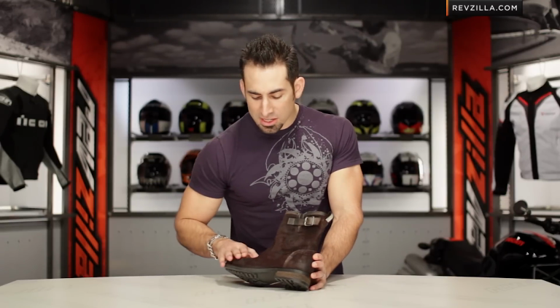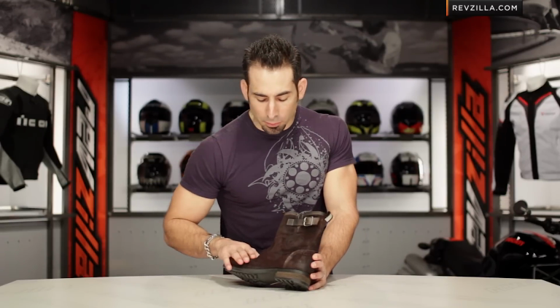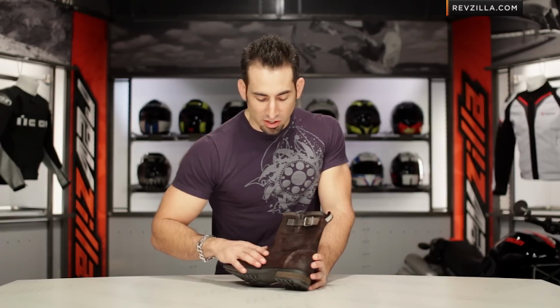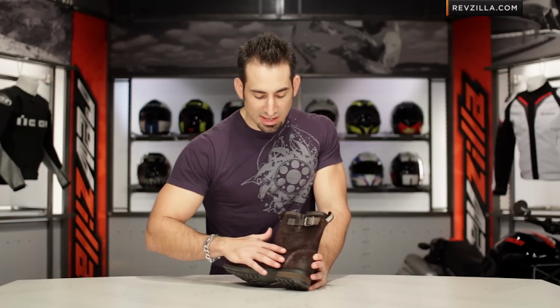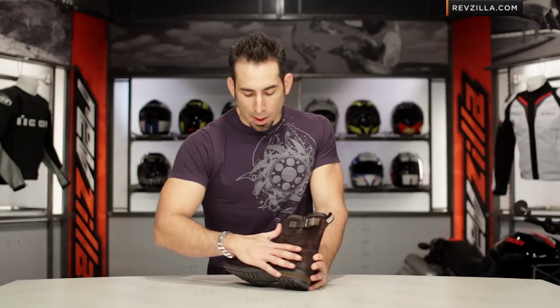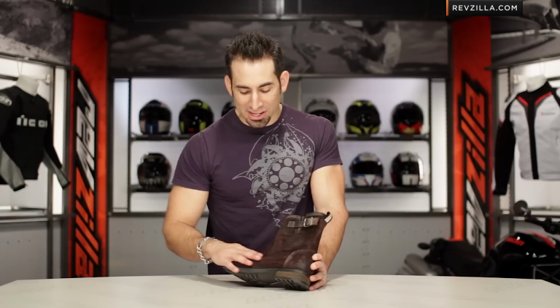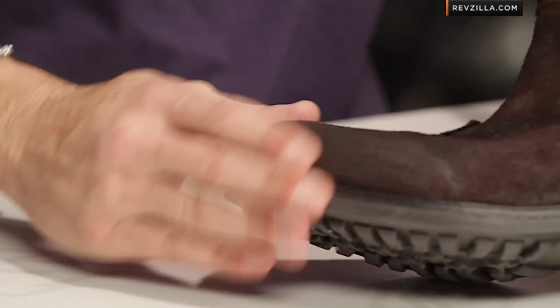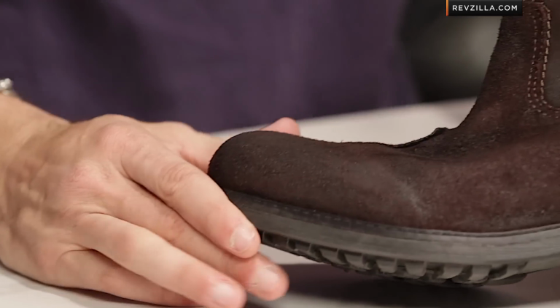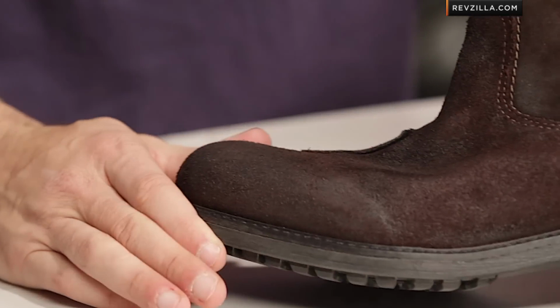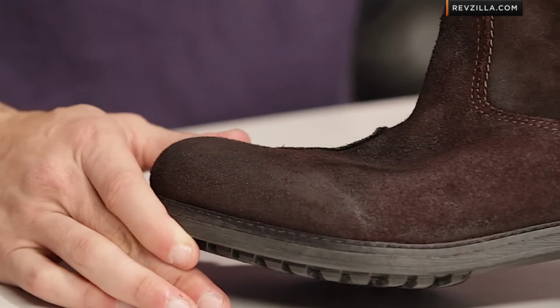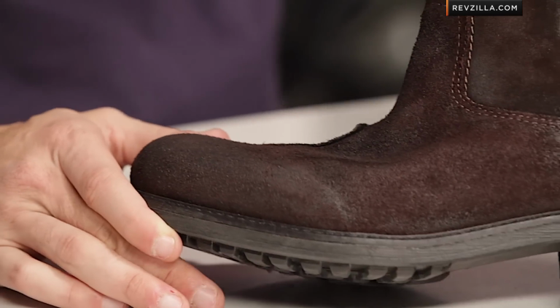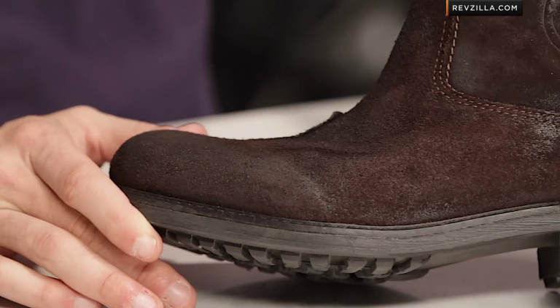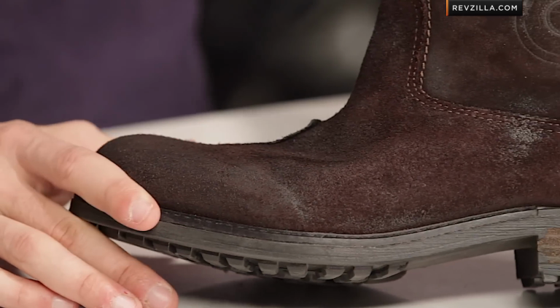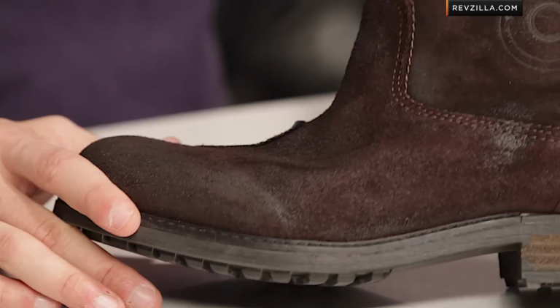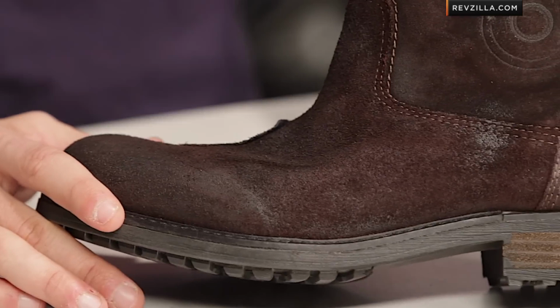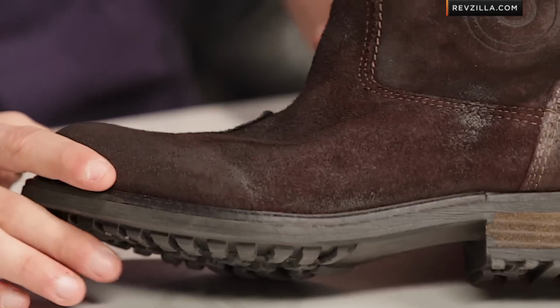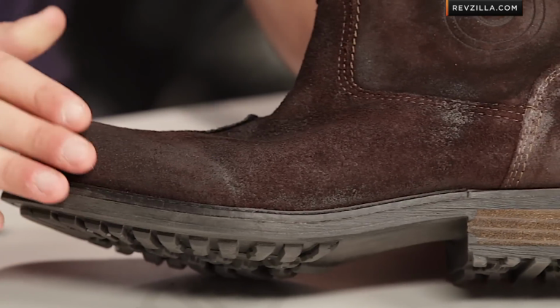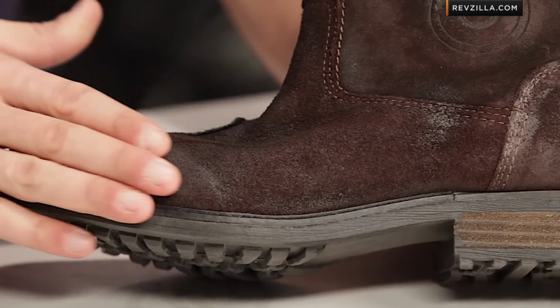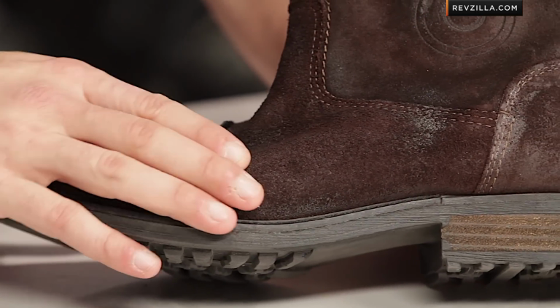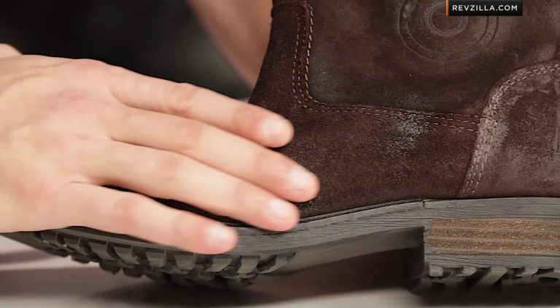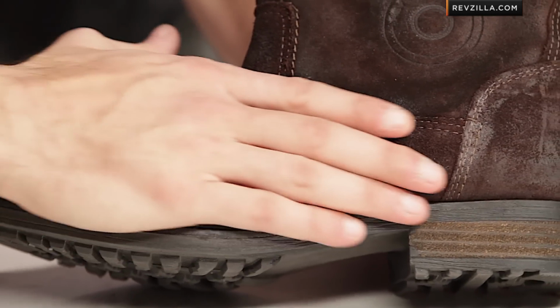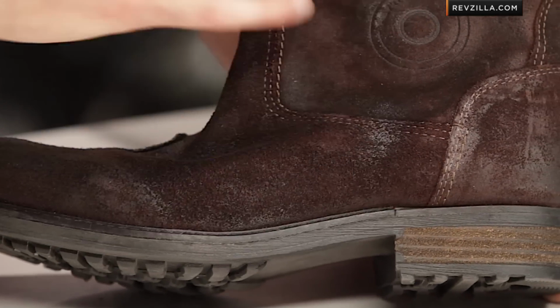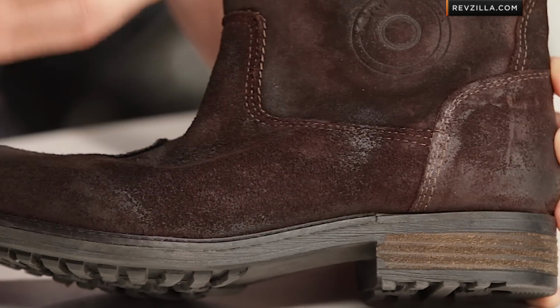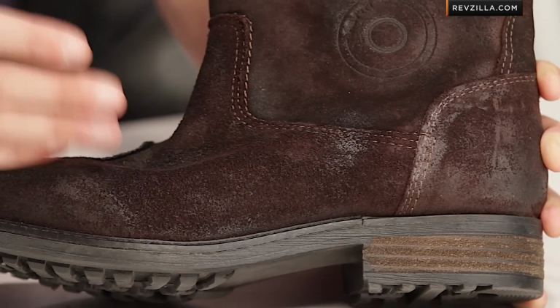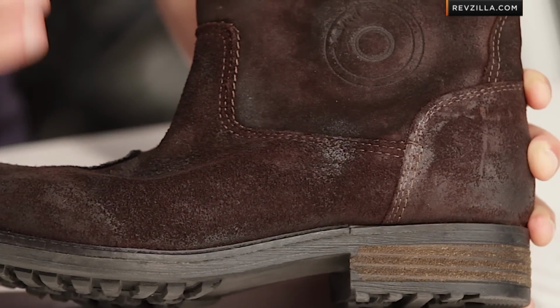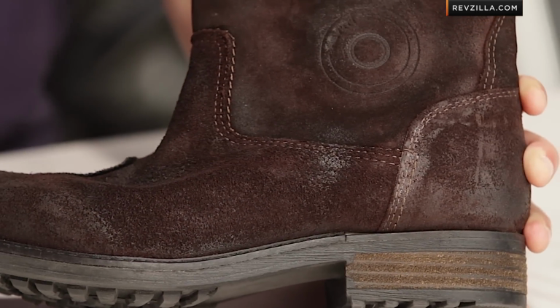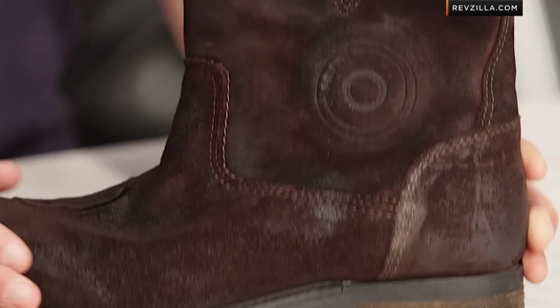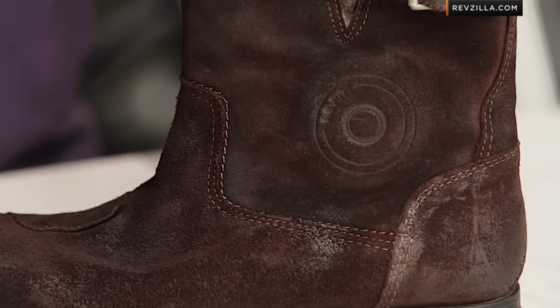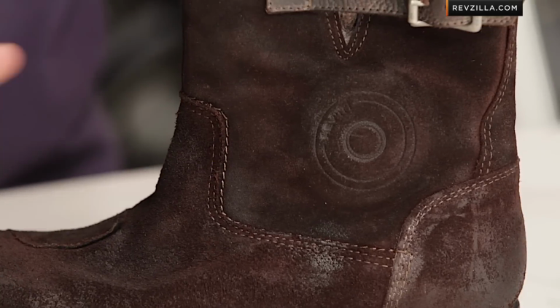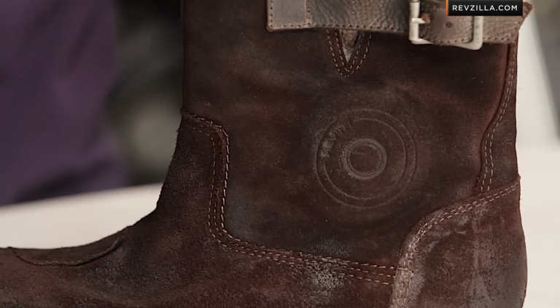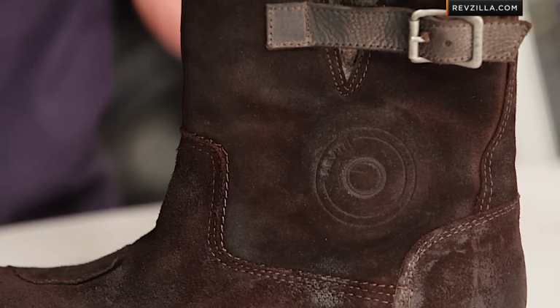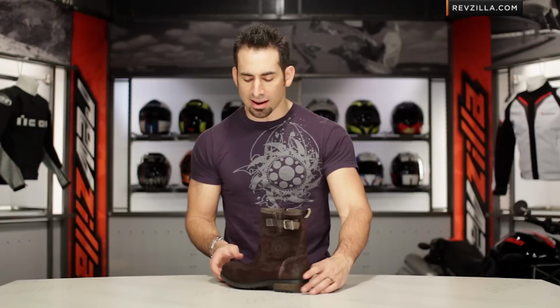These bad boys are using Apache Petito Cowhide — that's their claim to fame — outside of the fact that there are no laces here. If we look at that, it is a pre-distressed guff brown leather, and that's going to create a really unique cafe style.